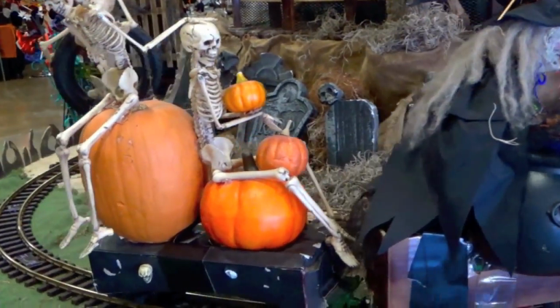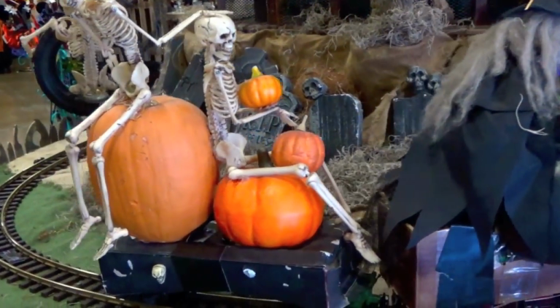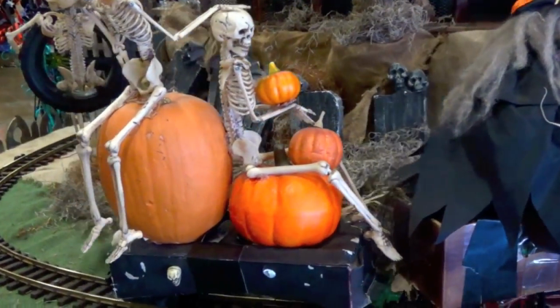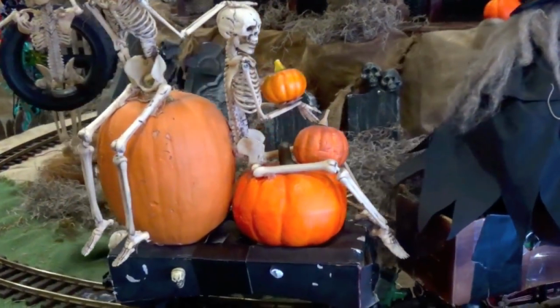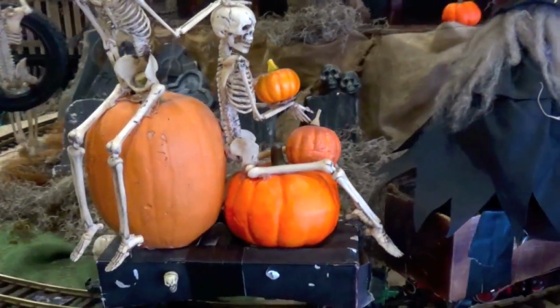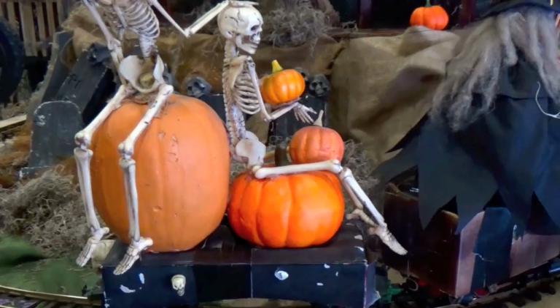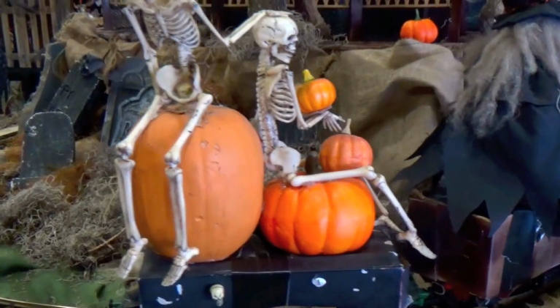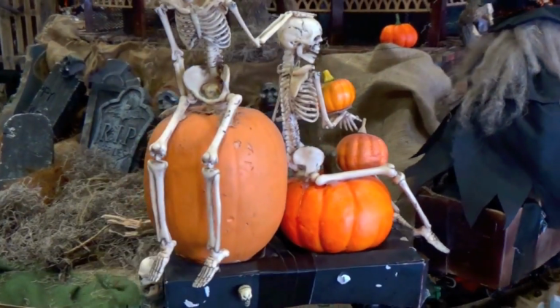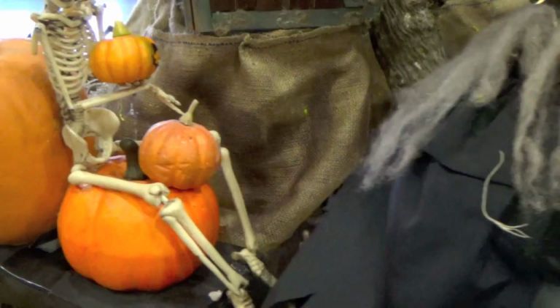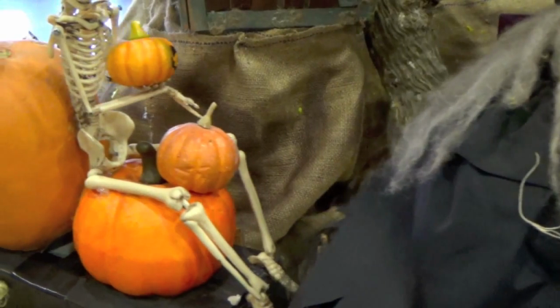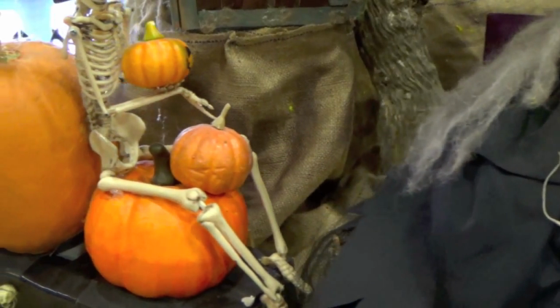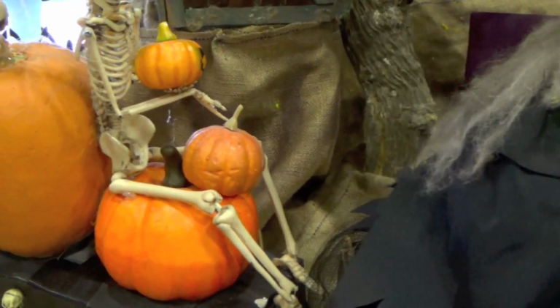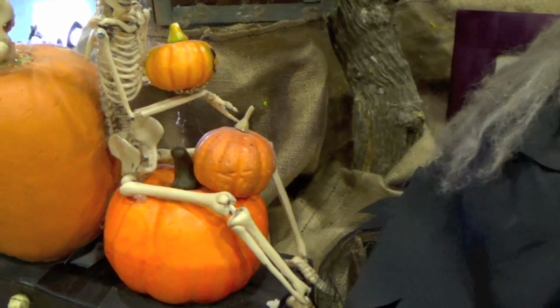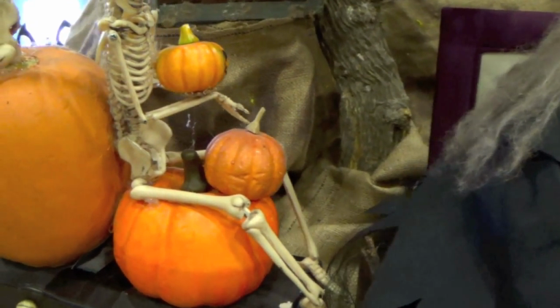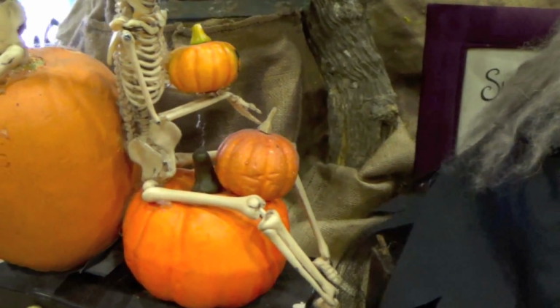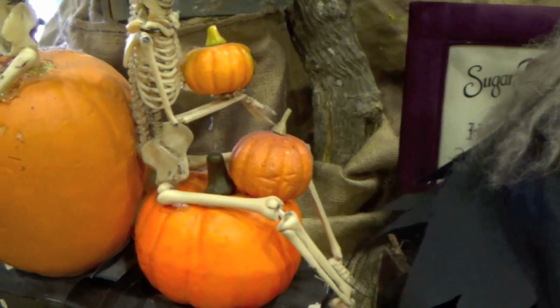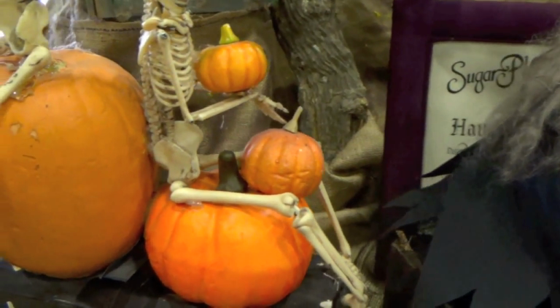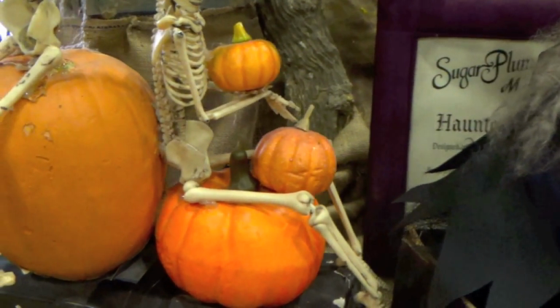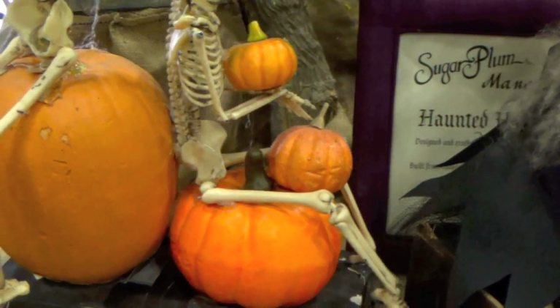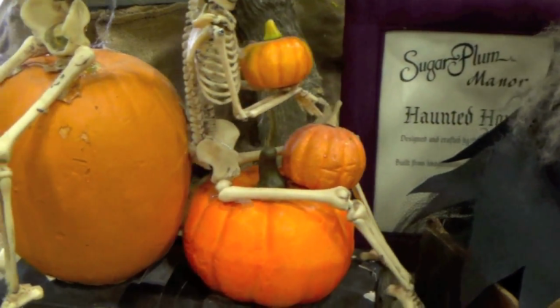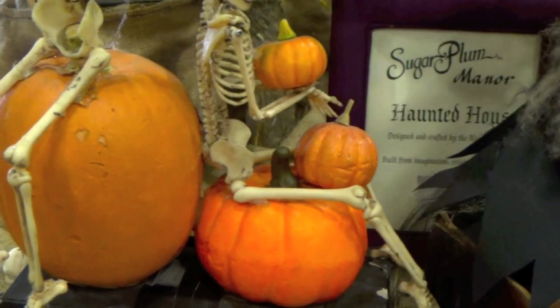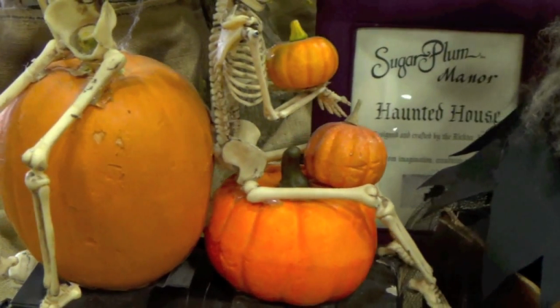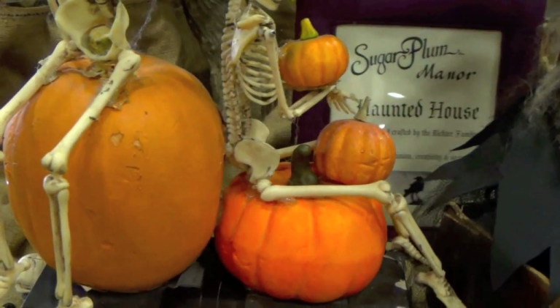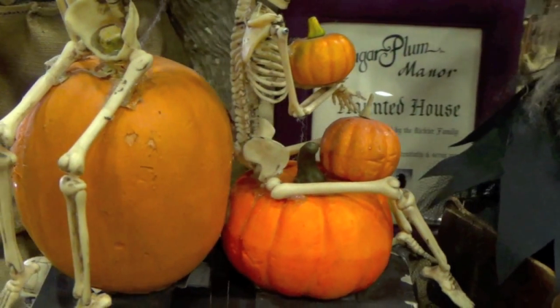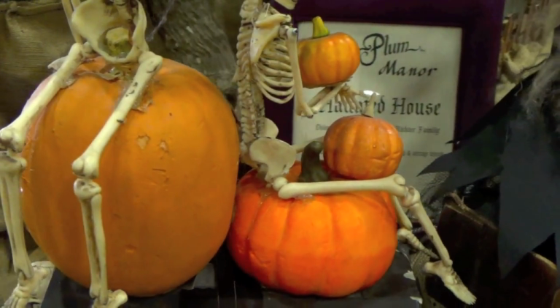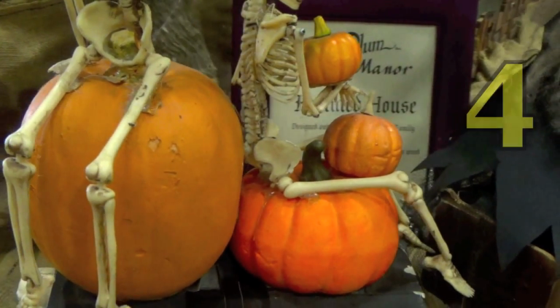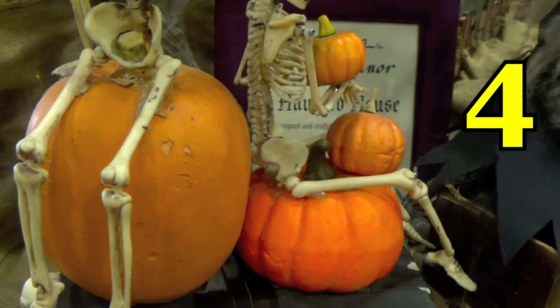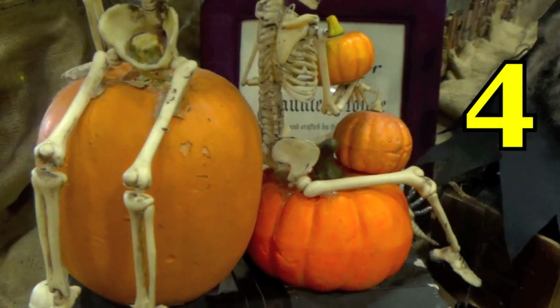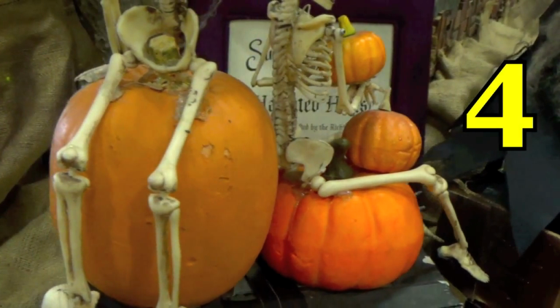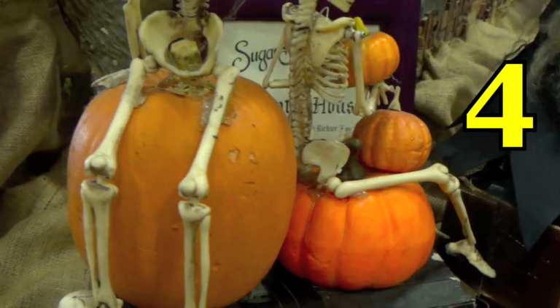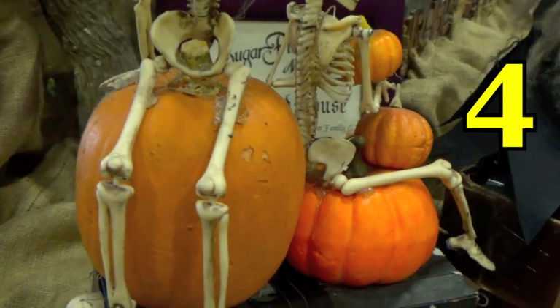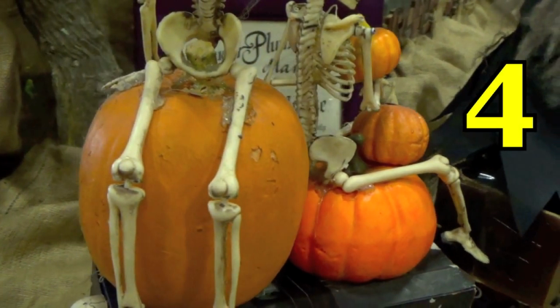Look carefully at the pumpkins. Here's a closer view, boys and girls. How many pumpkins do you see? Yes, four. Great job!